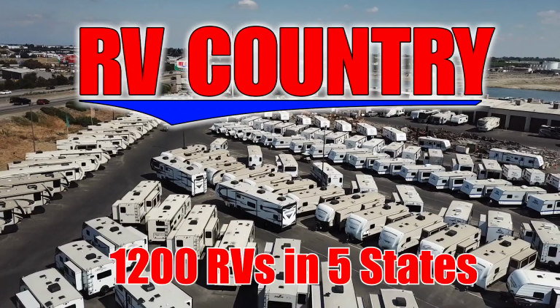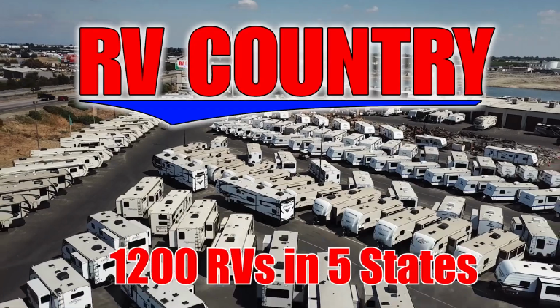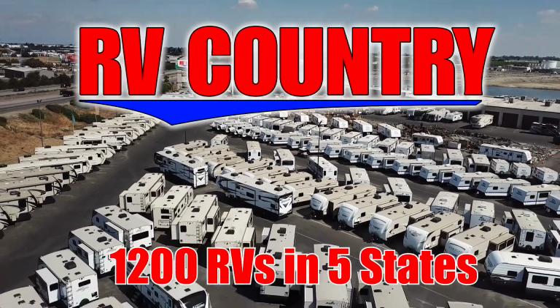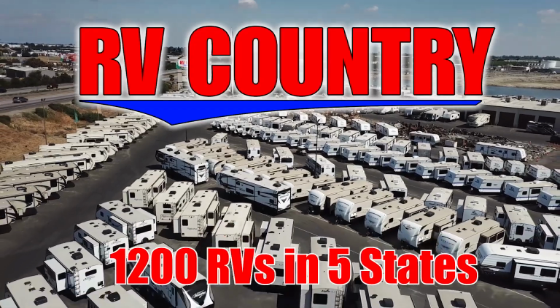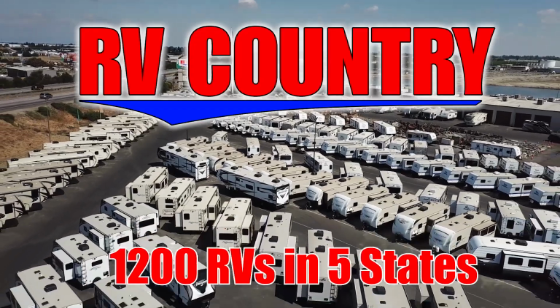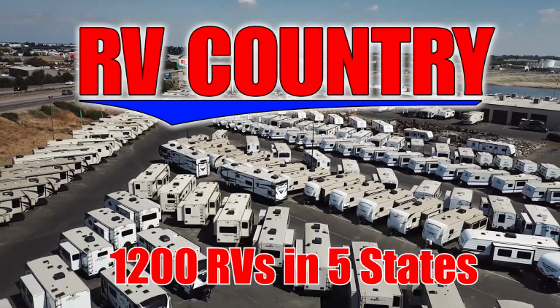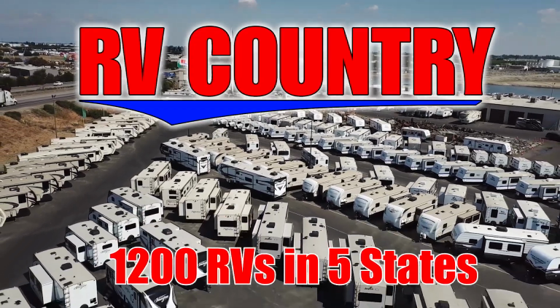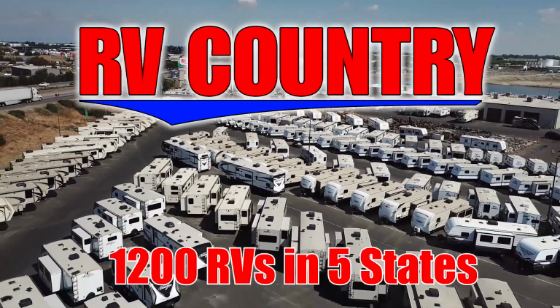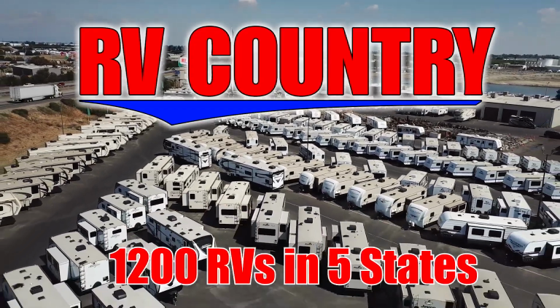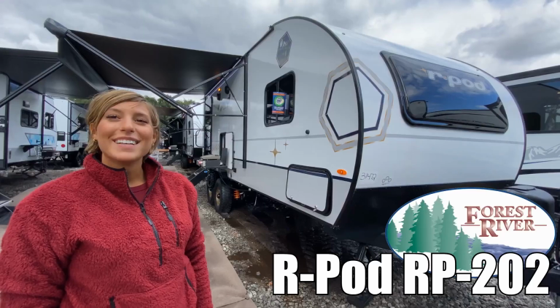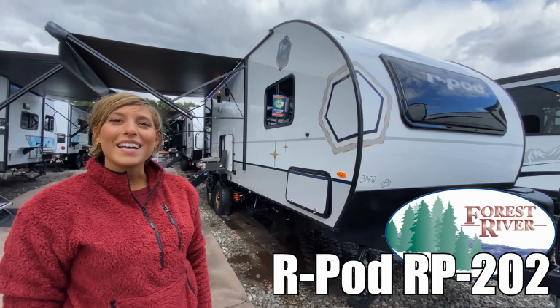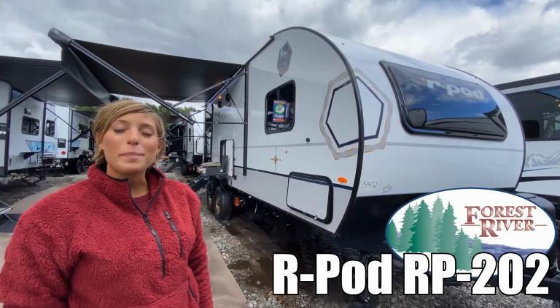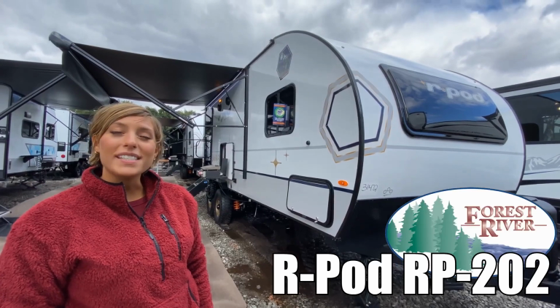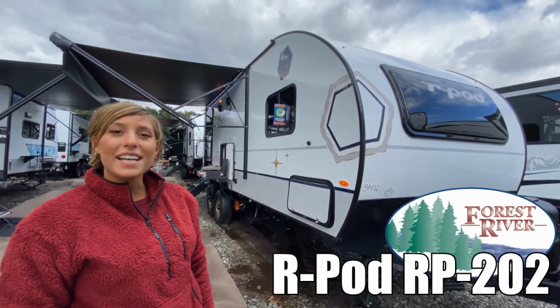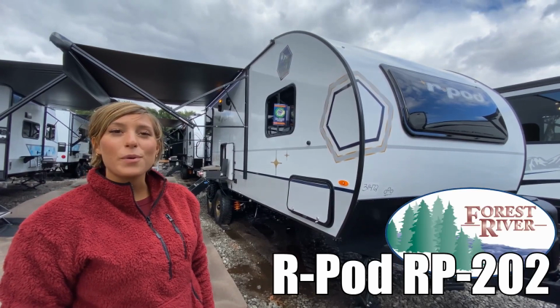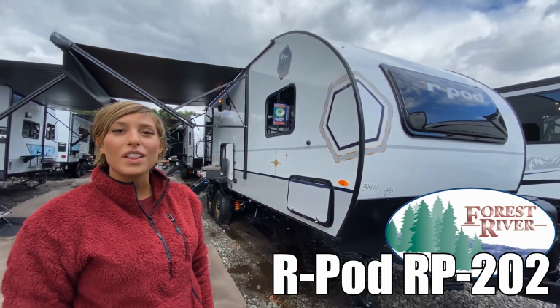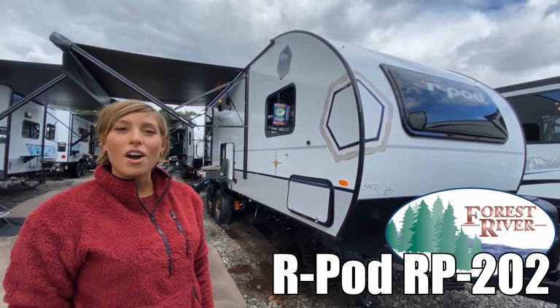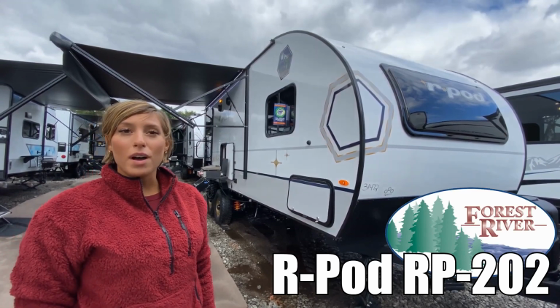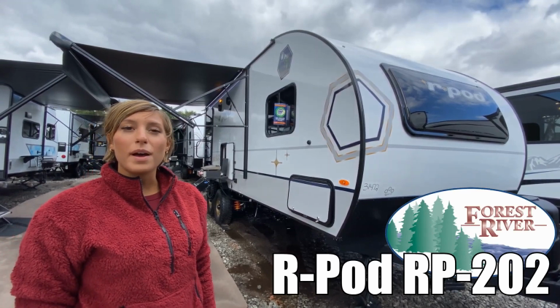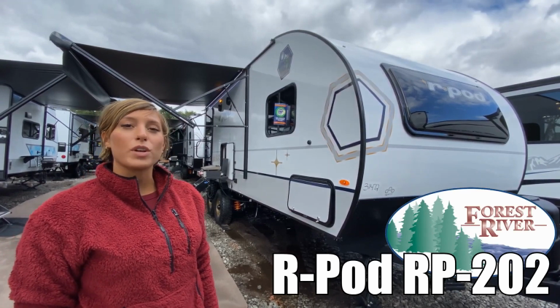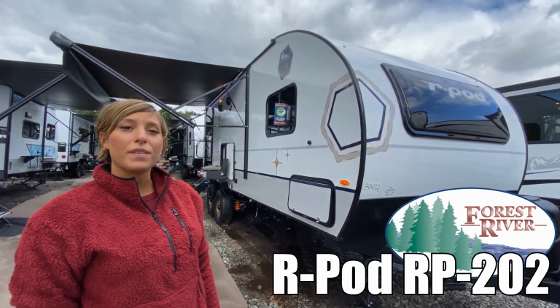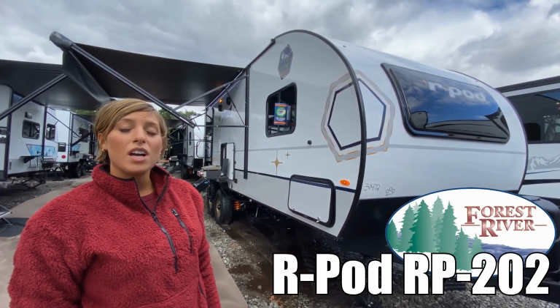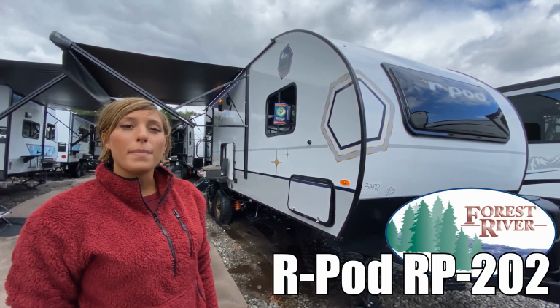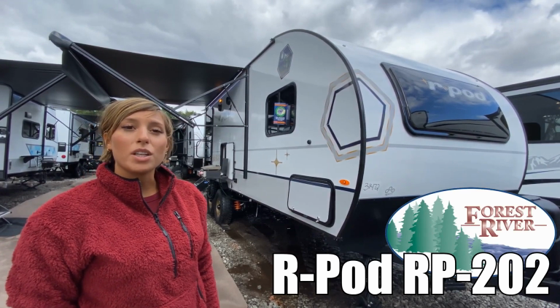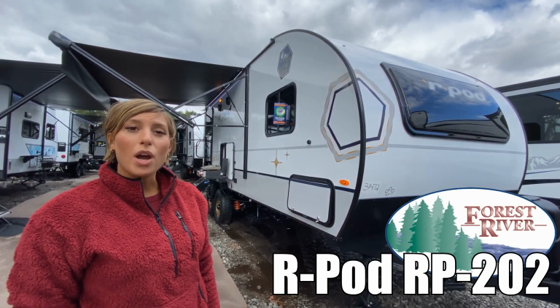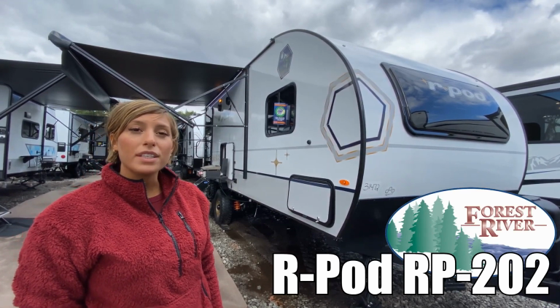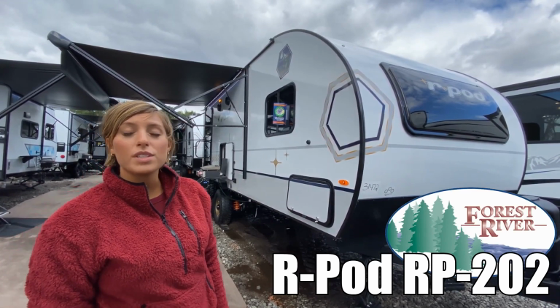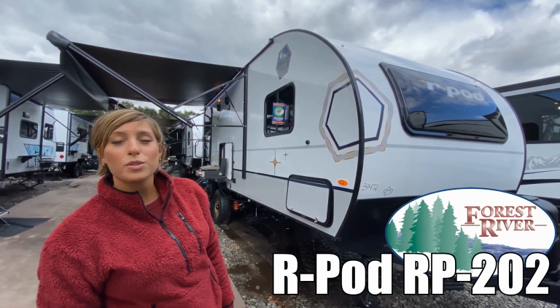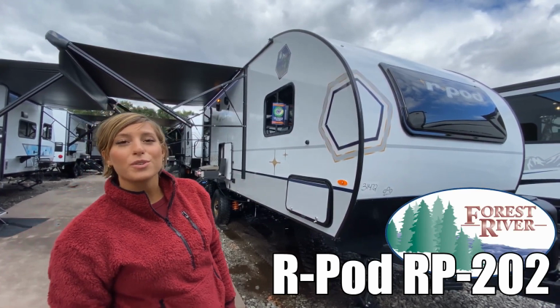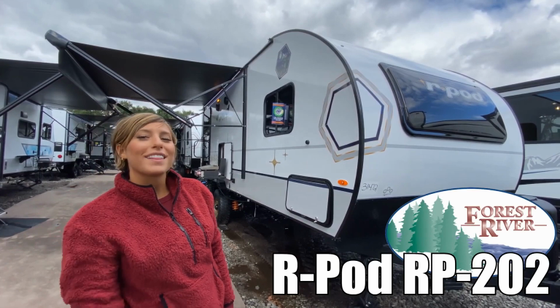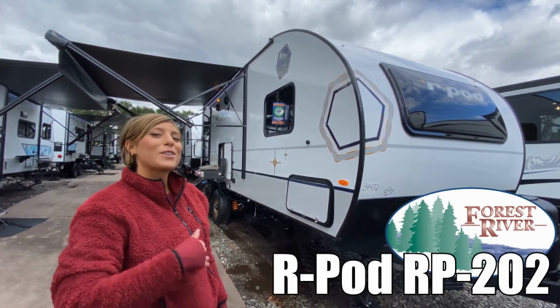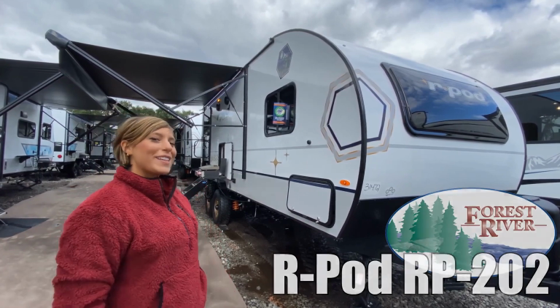Here's another great RV from RV Country. Hi, I'm Mackenzie, and today we're going to look at R-Pod by Forest River, model number RP202. Let's go take a look.